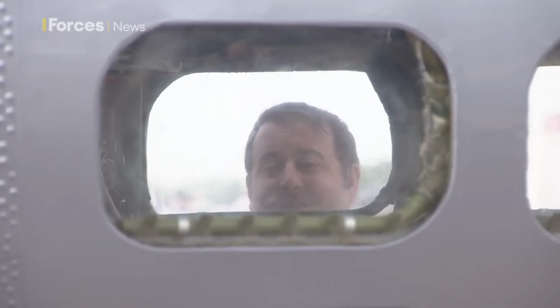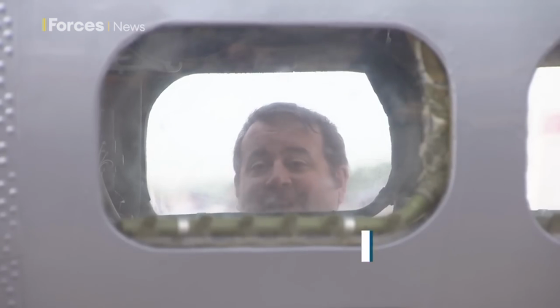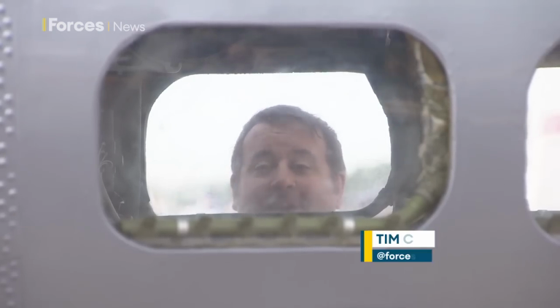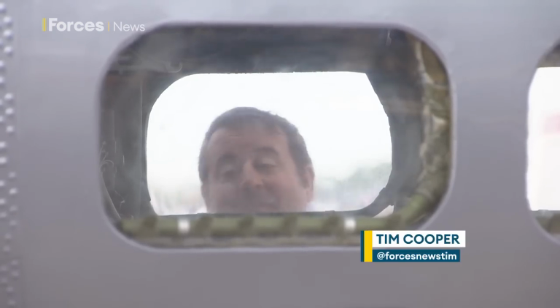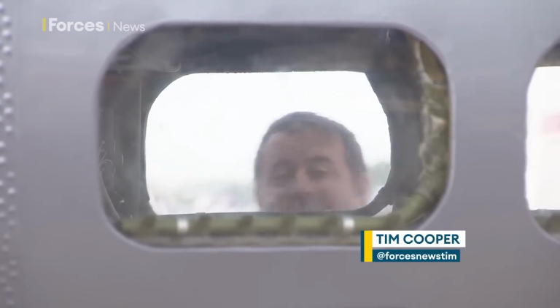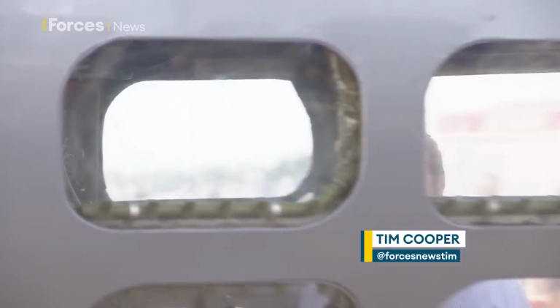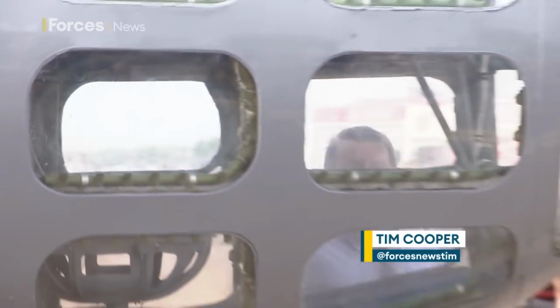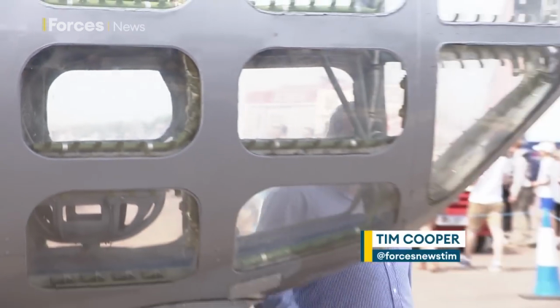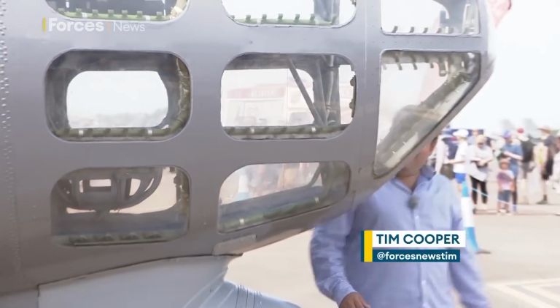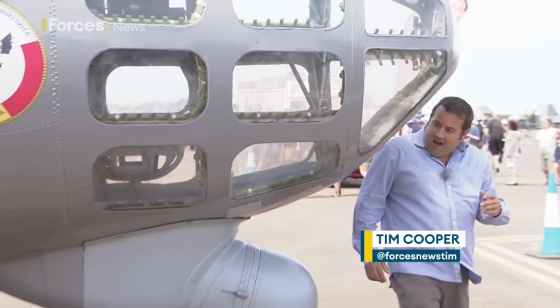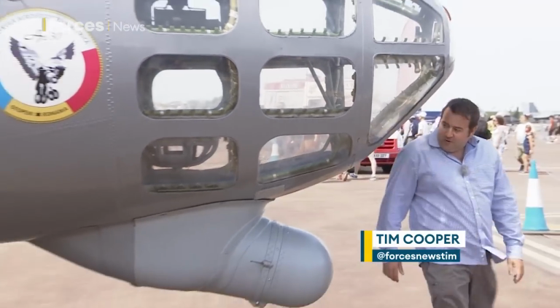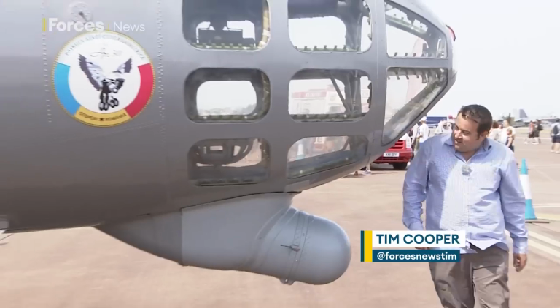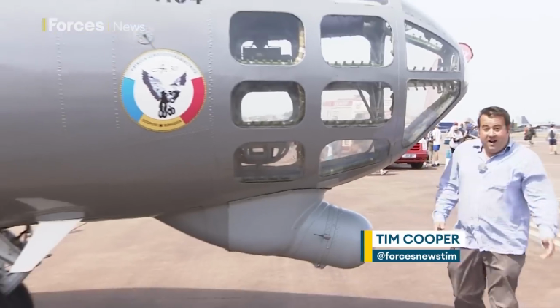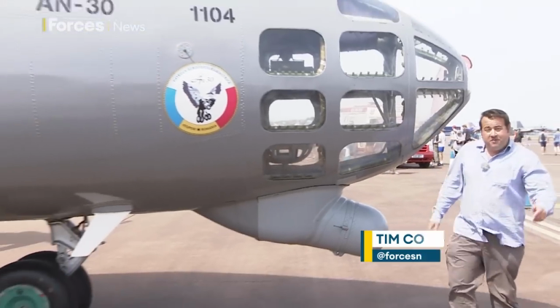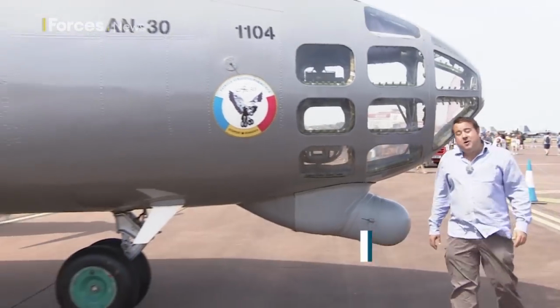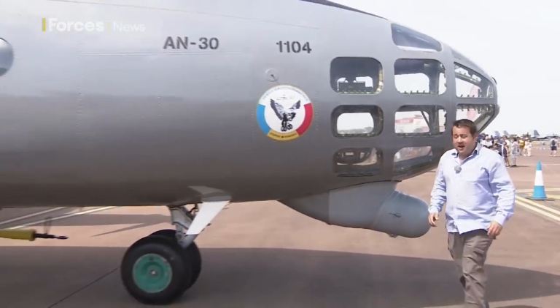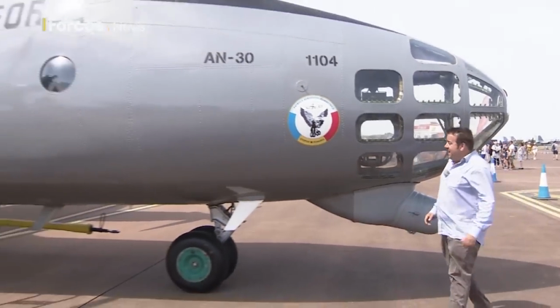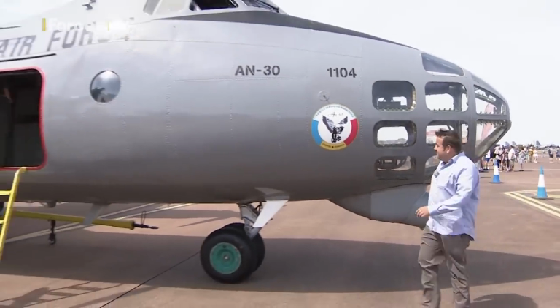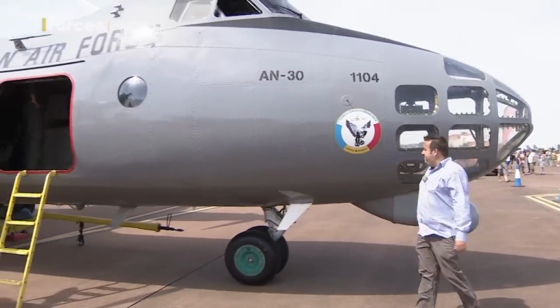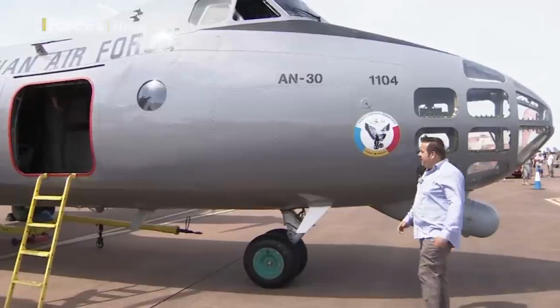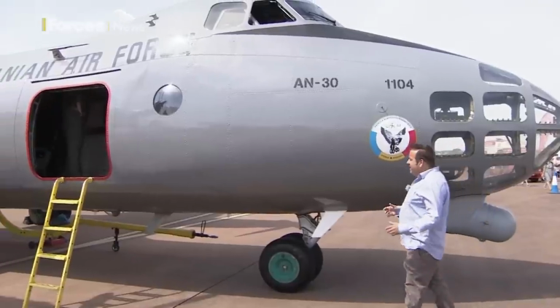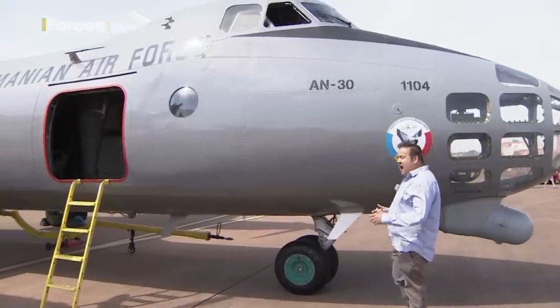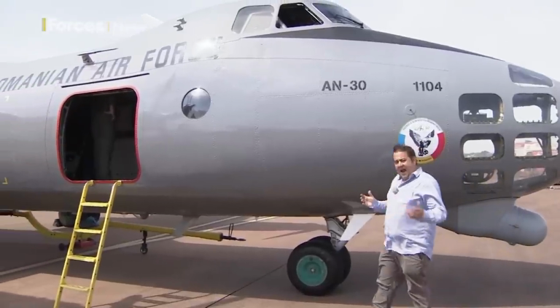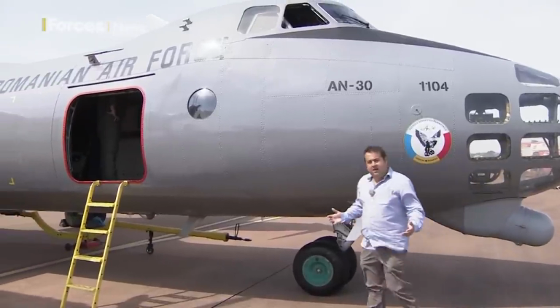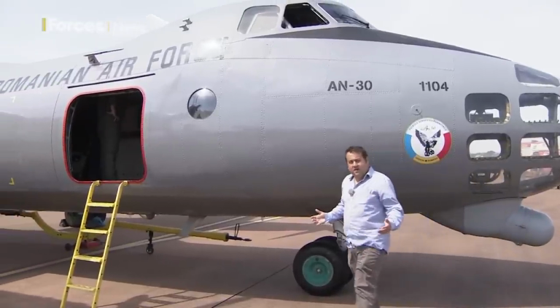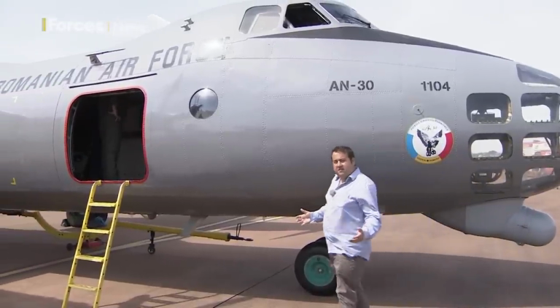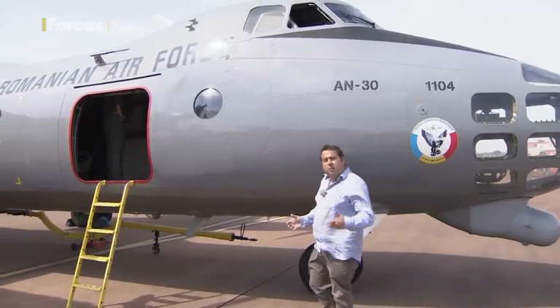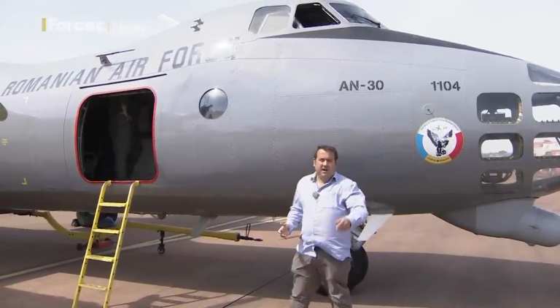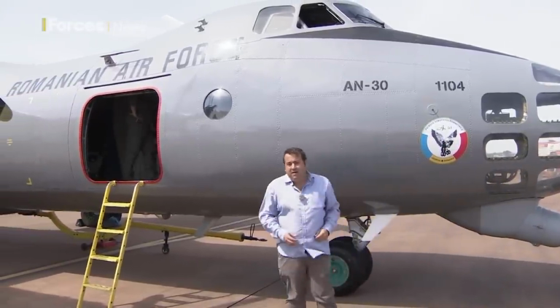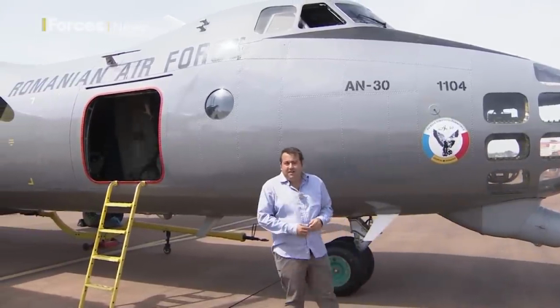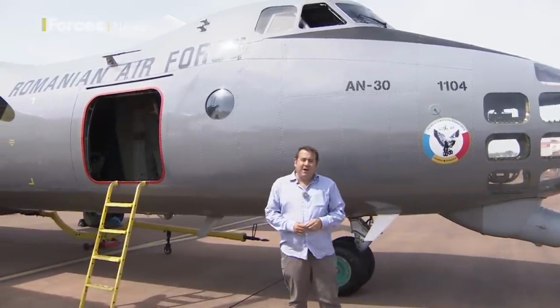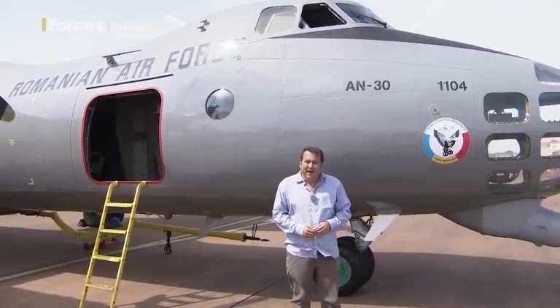The AN-30 certainly isn't a plane that you see every day — a really unusual beast. The Romanian Air Force have got two of these in service, and they're nicknamed the Clank. That's because that's the reporting name that NATO gave the plane.